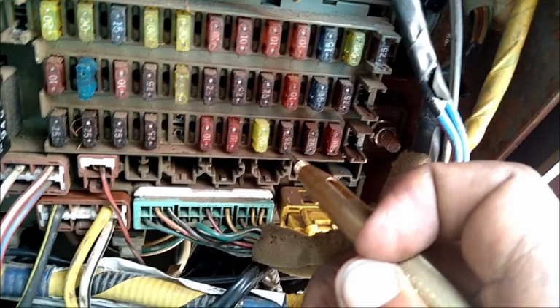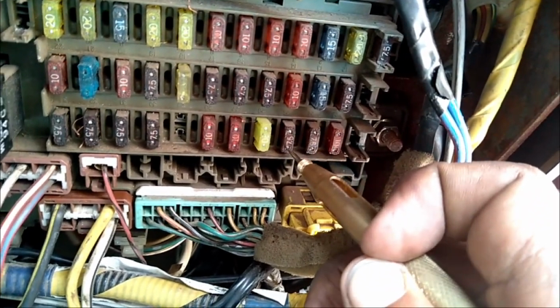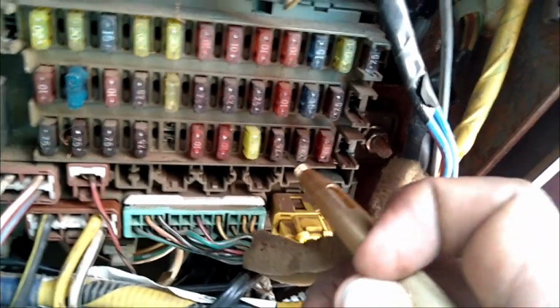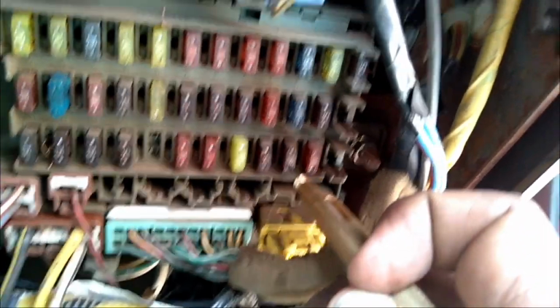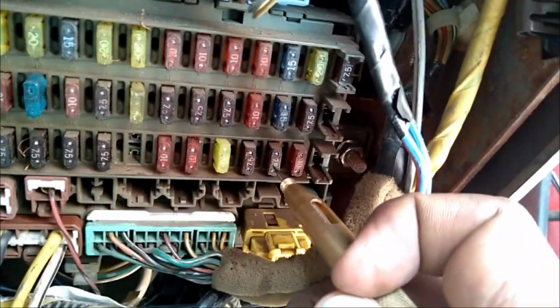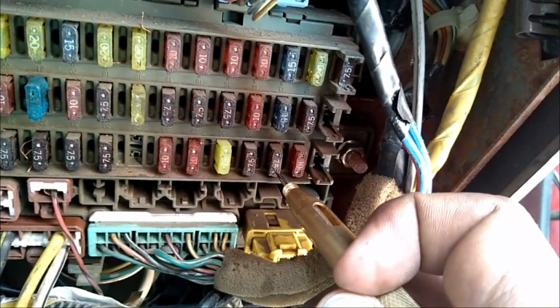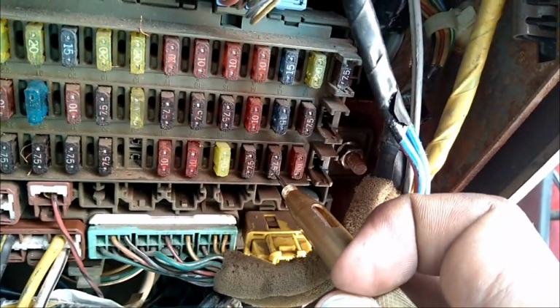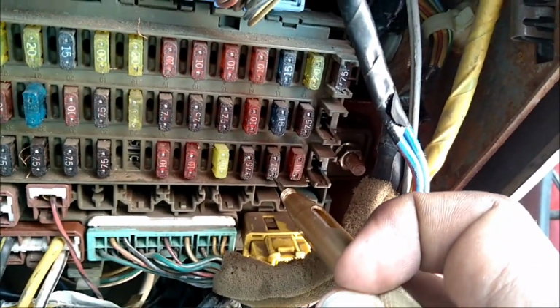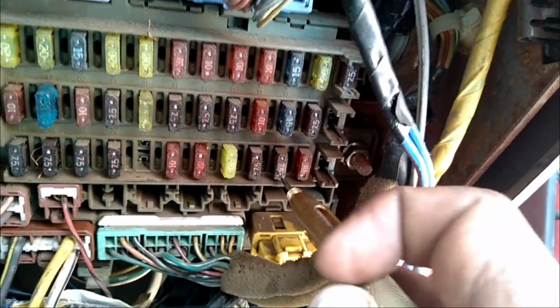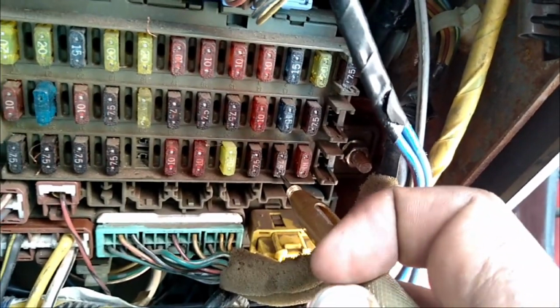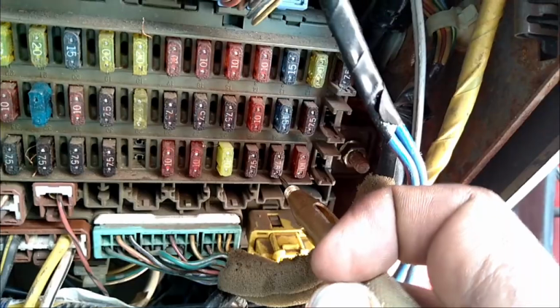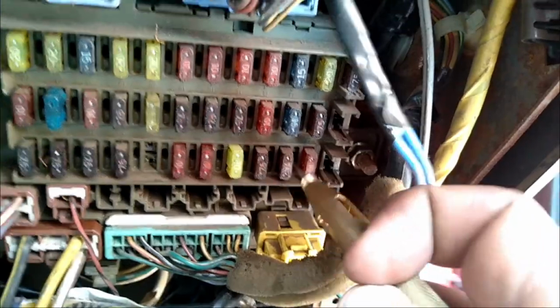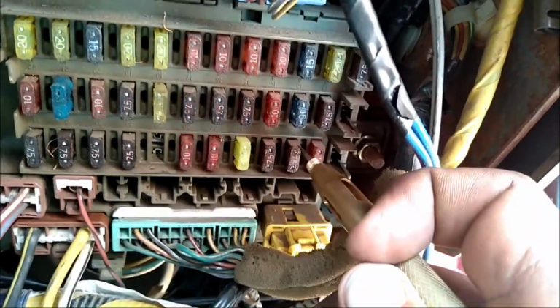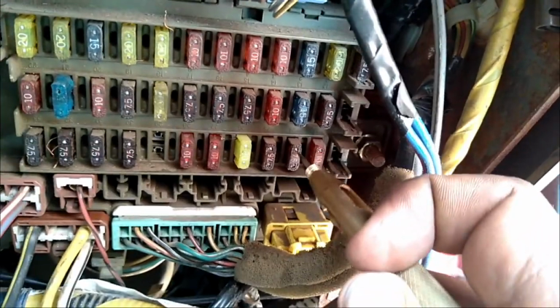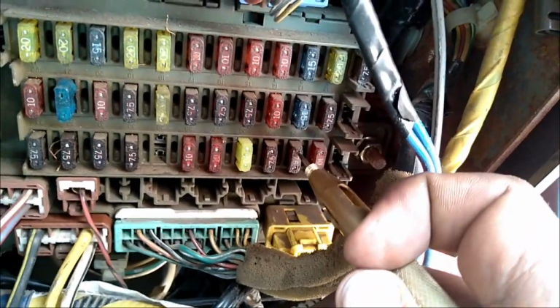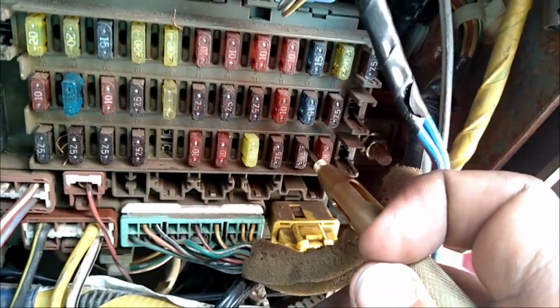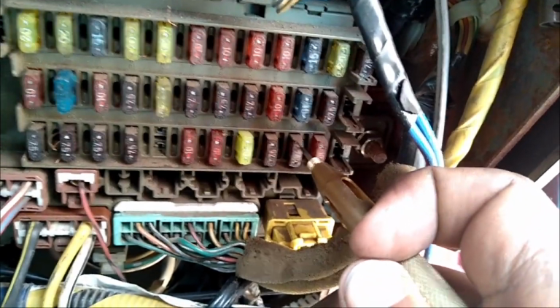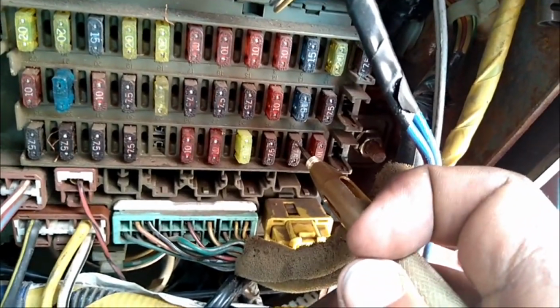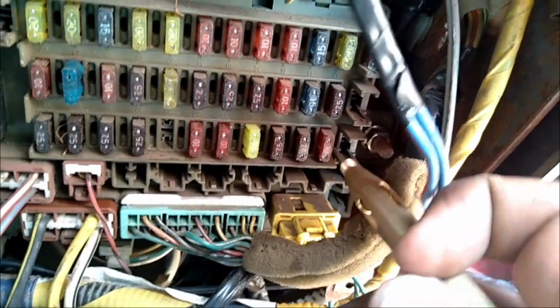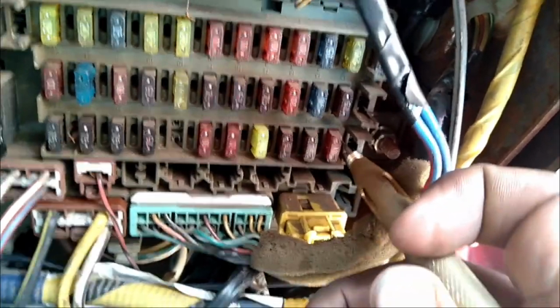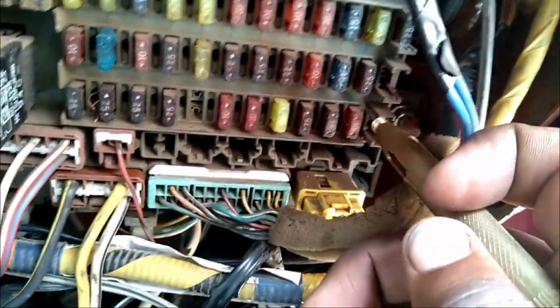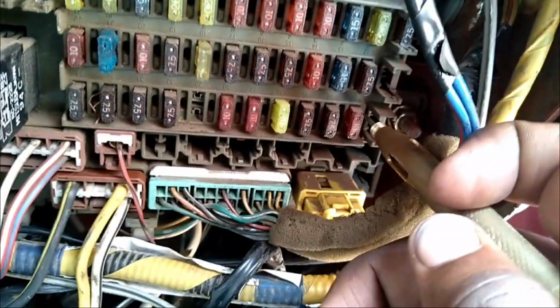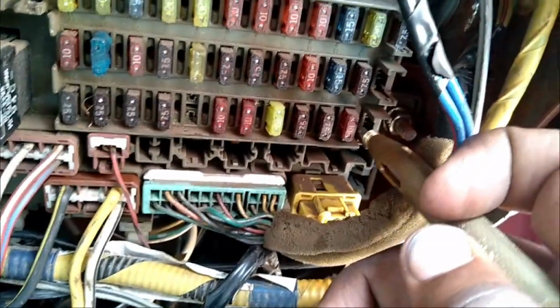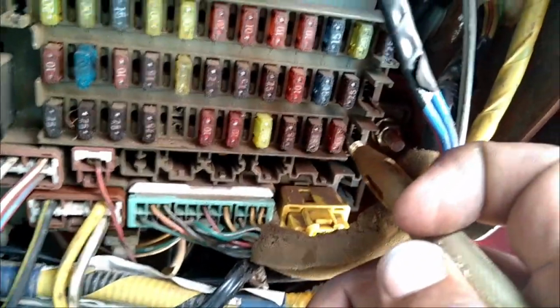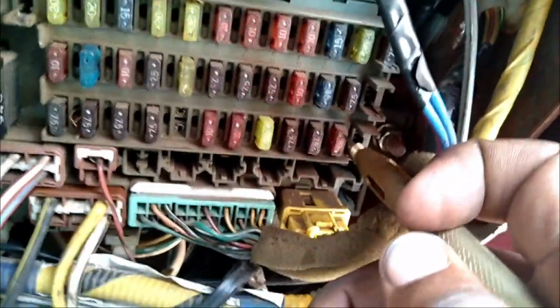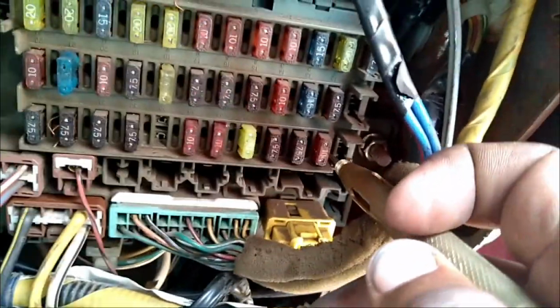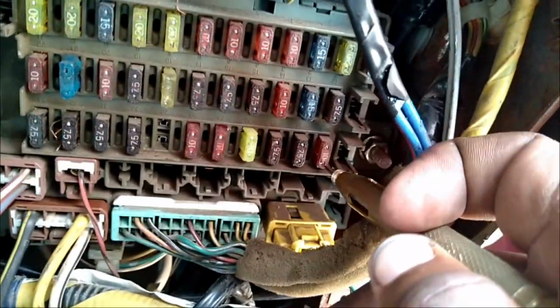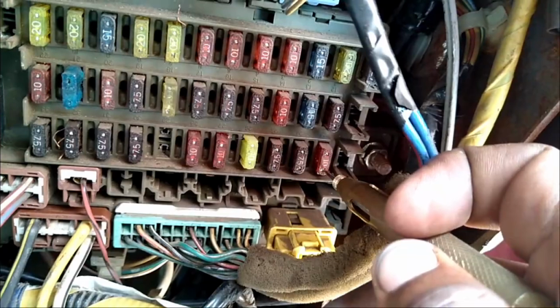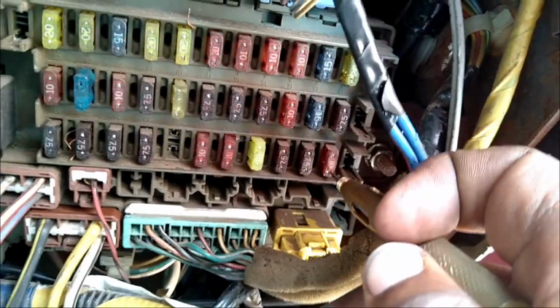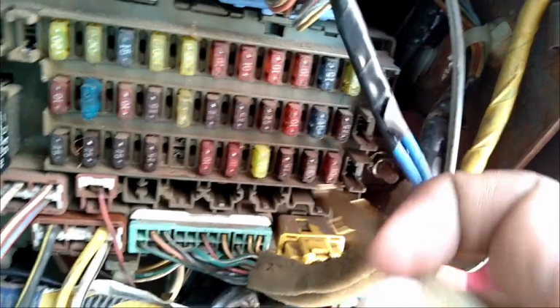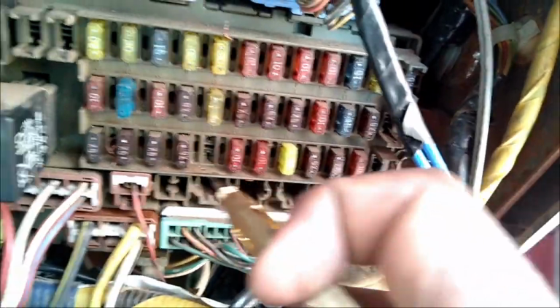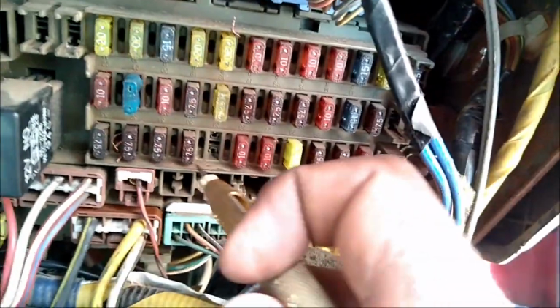When you pry a fuse and the one that doesn't light, it means it could be blown out or something is wrong with that line.